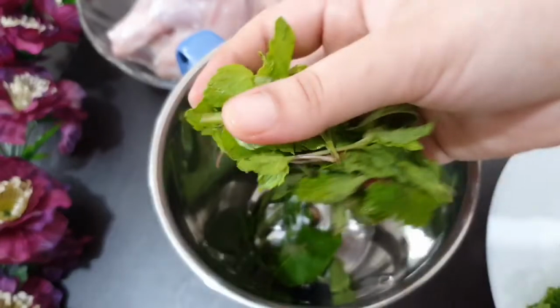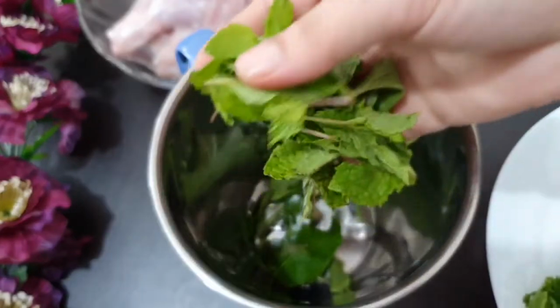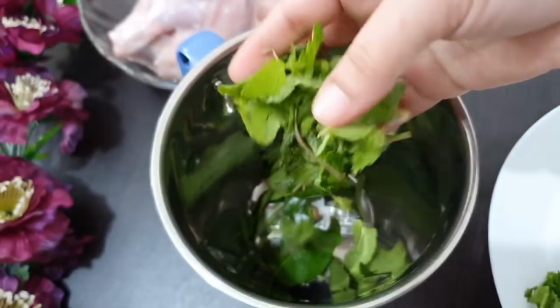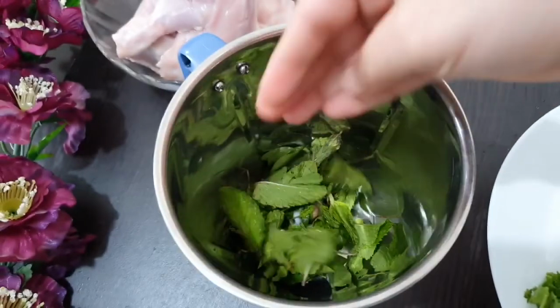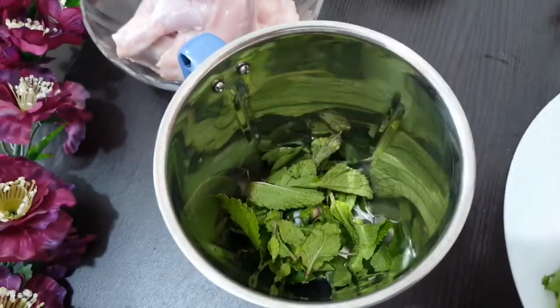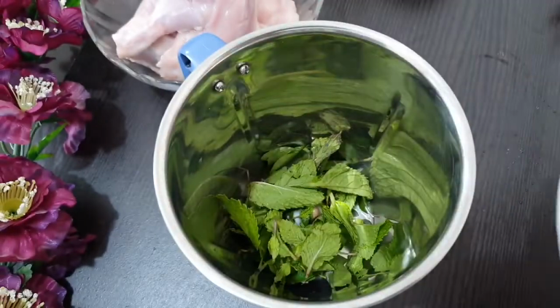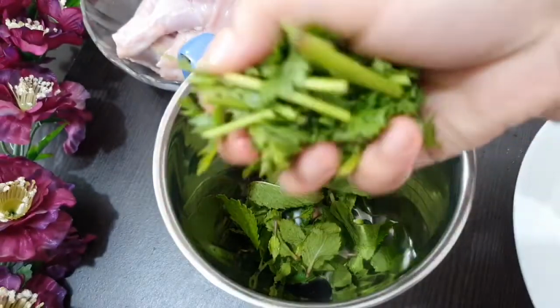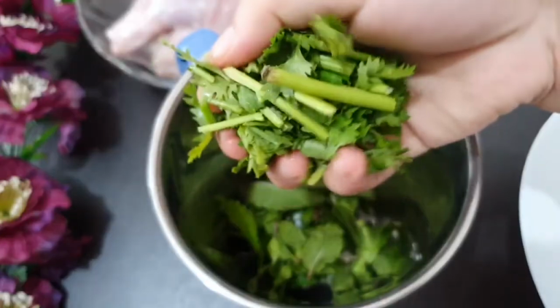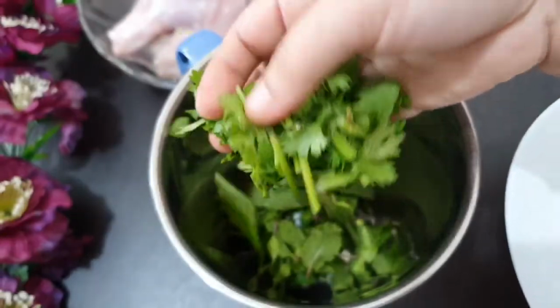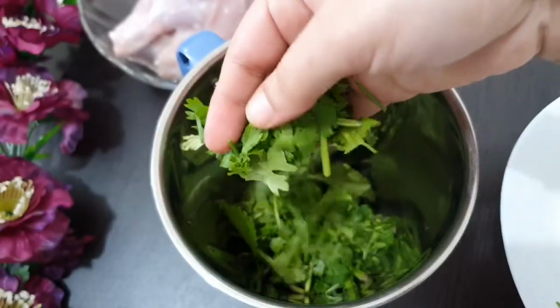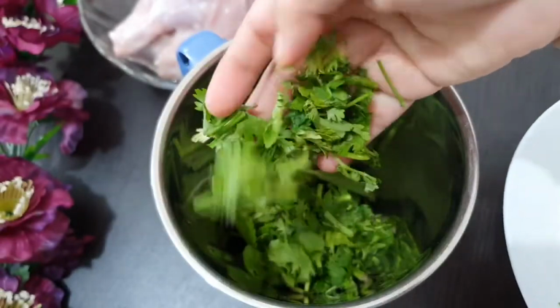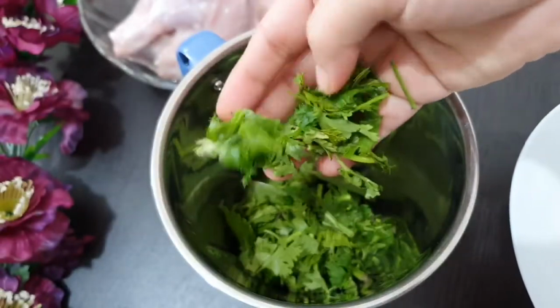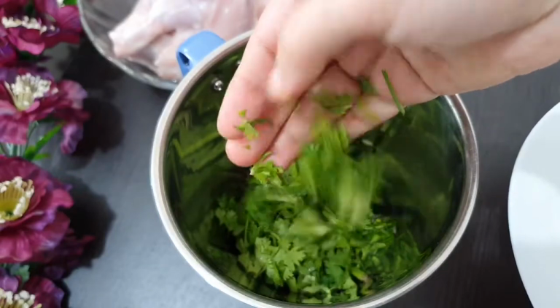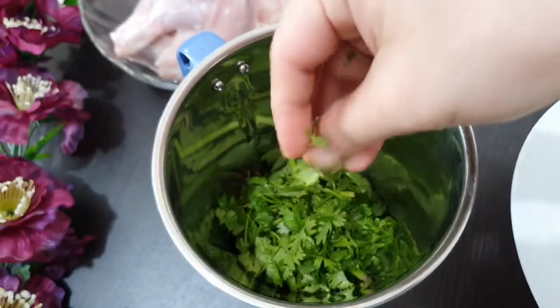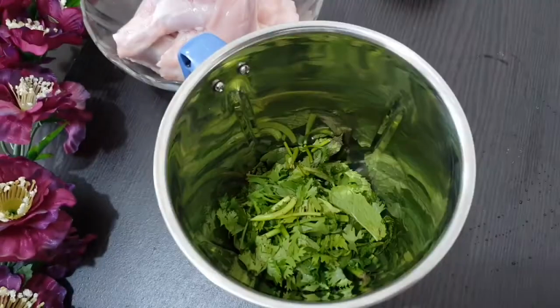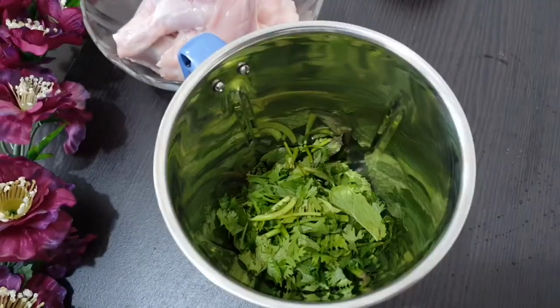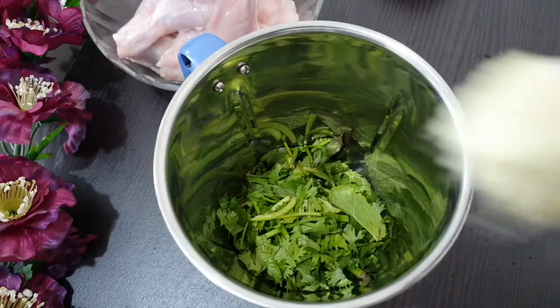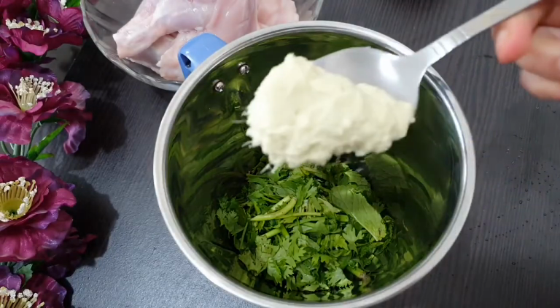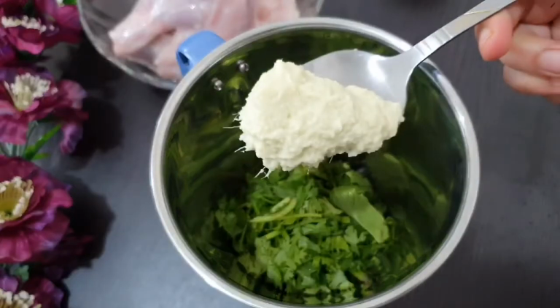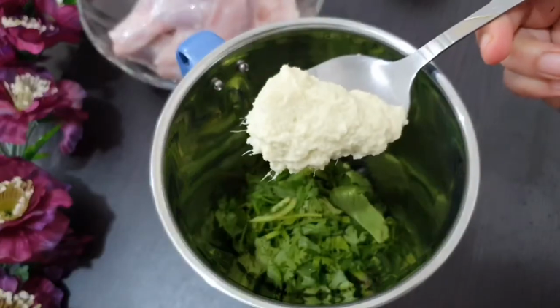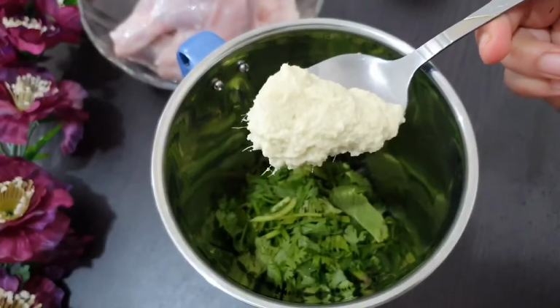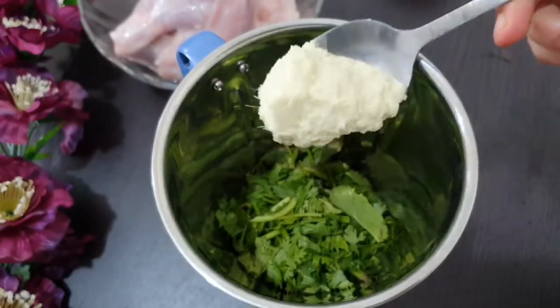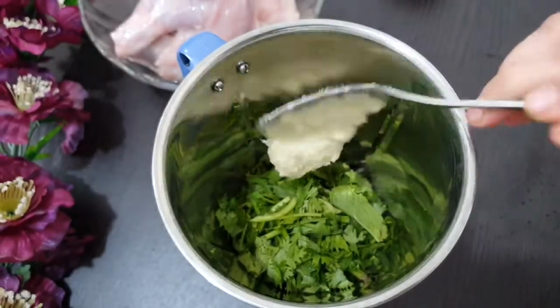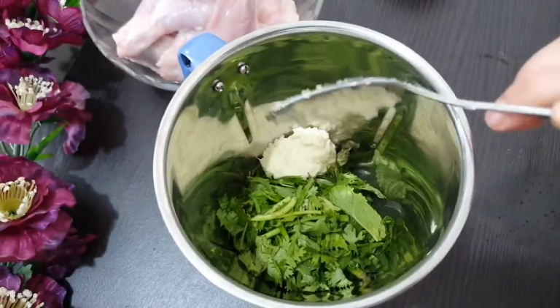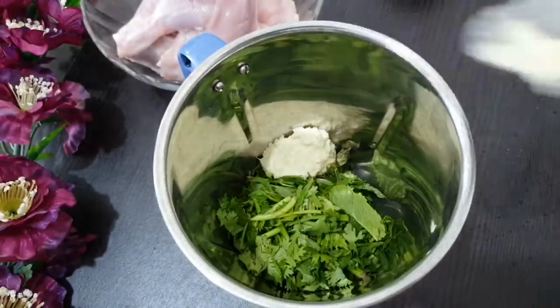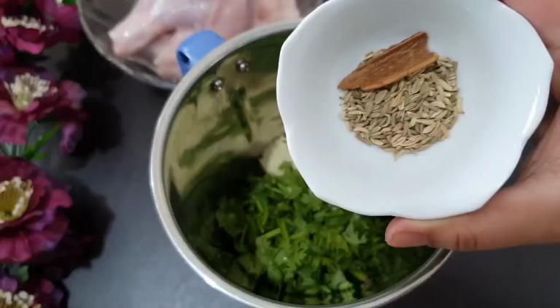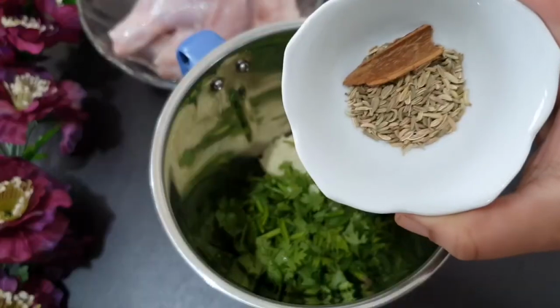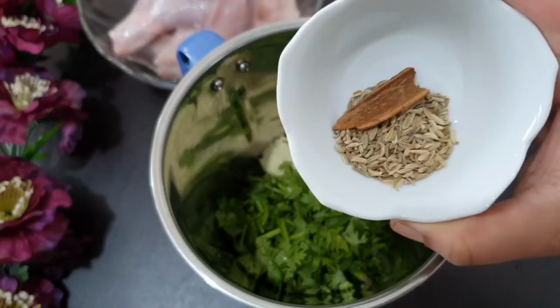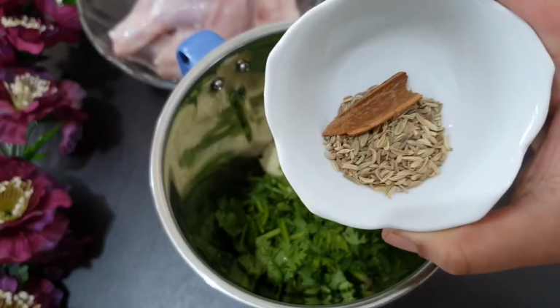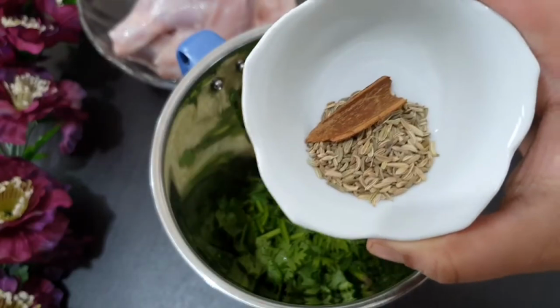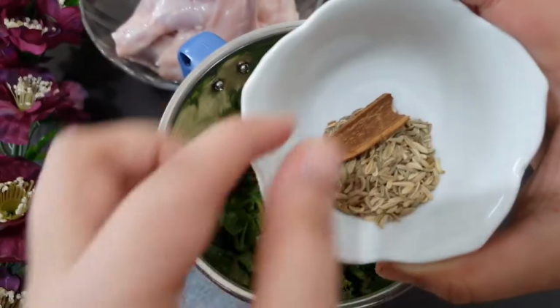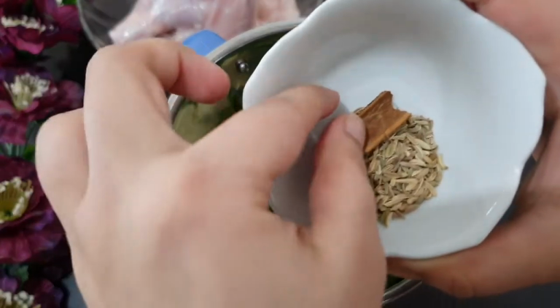I will mix it in a cup of garlic. I will paste the garlic in the cup.